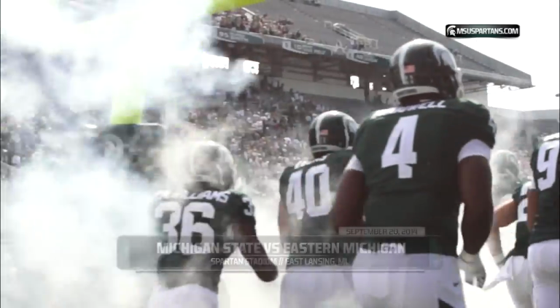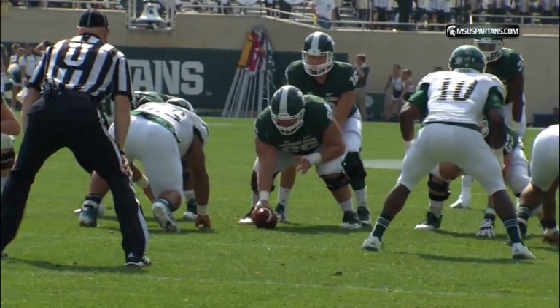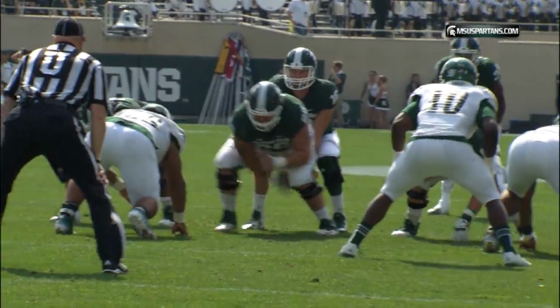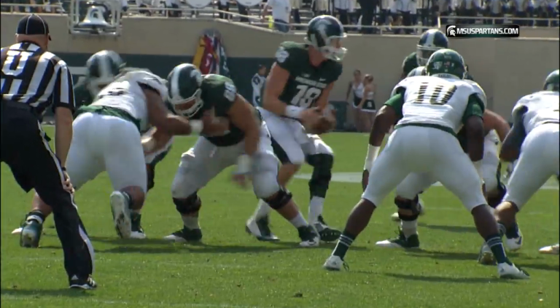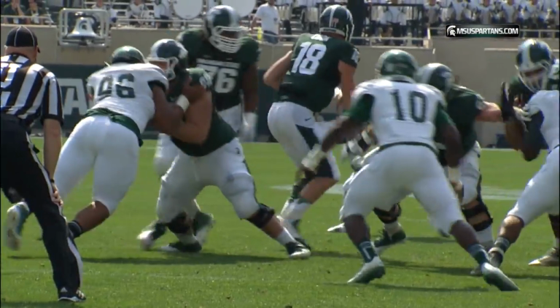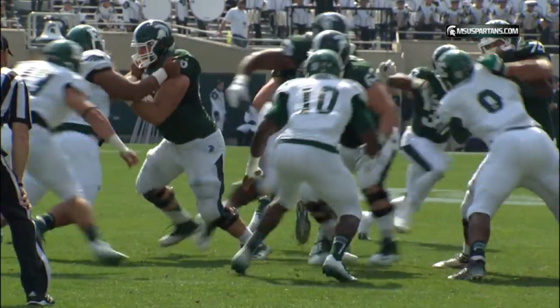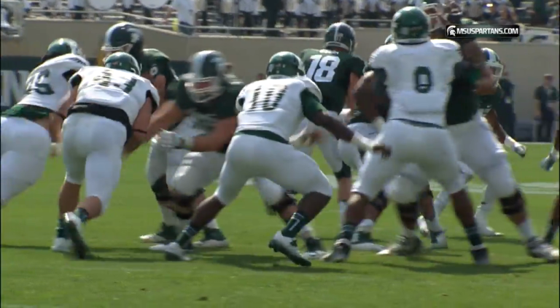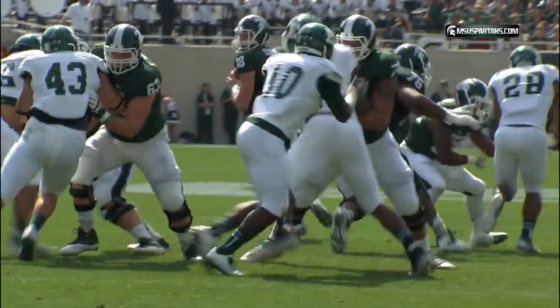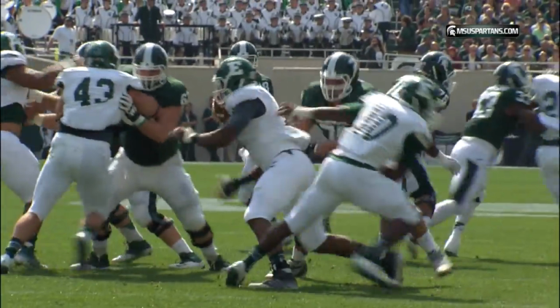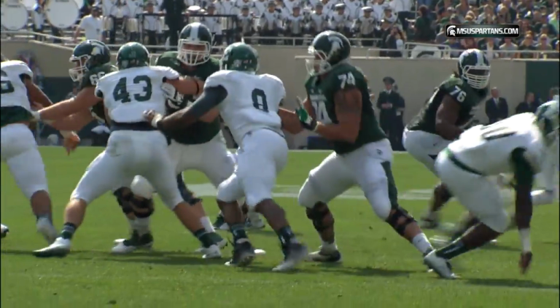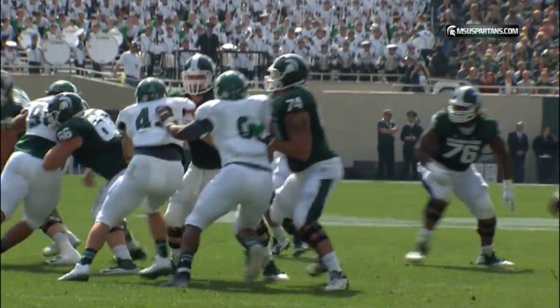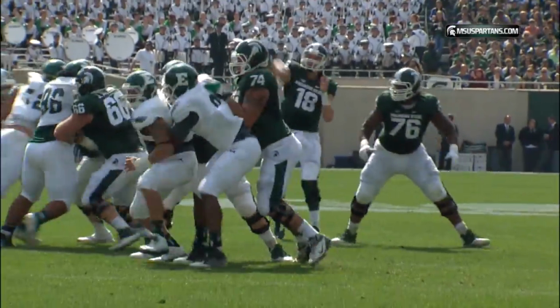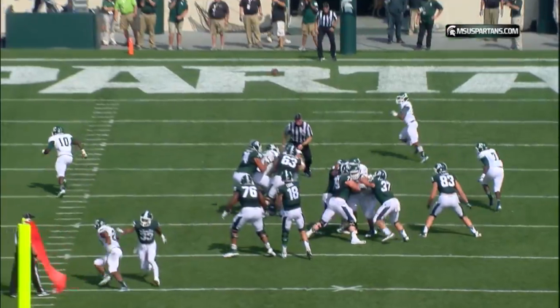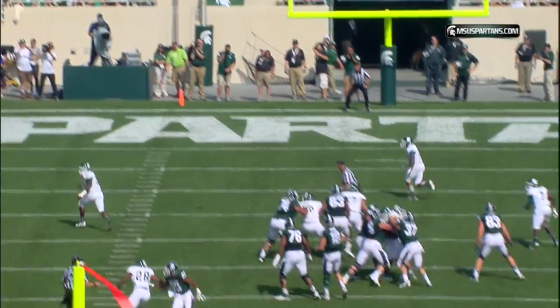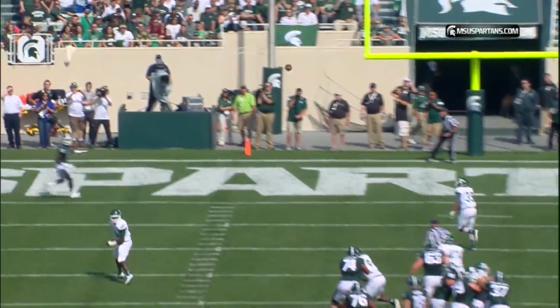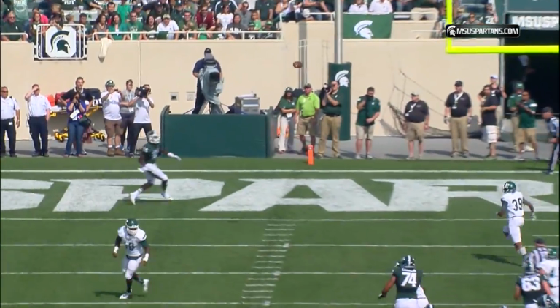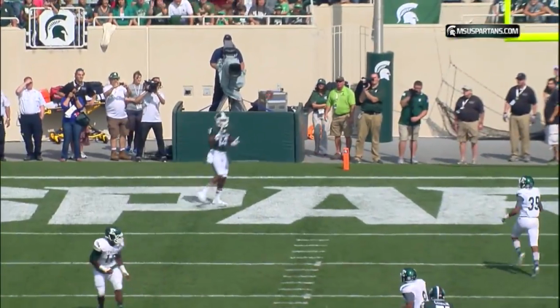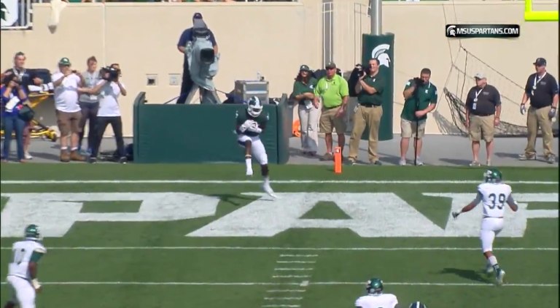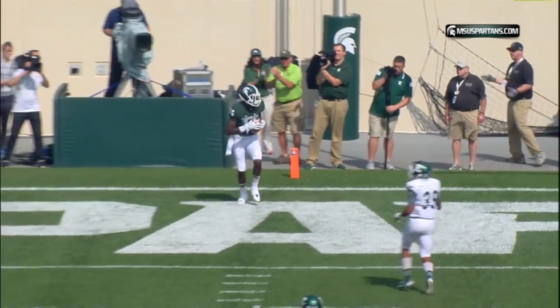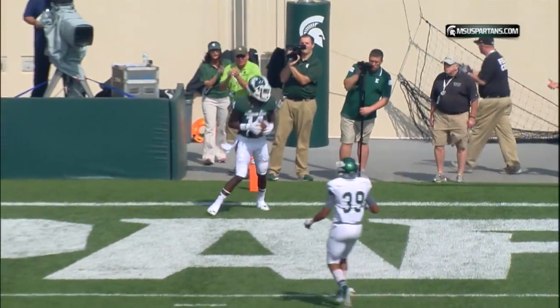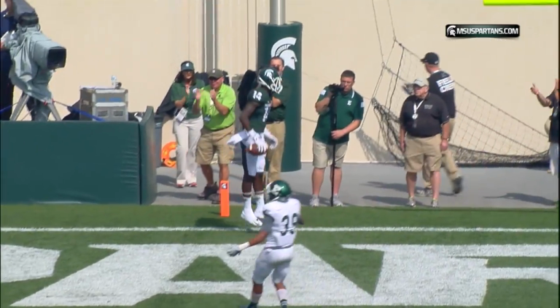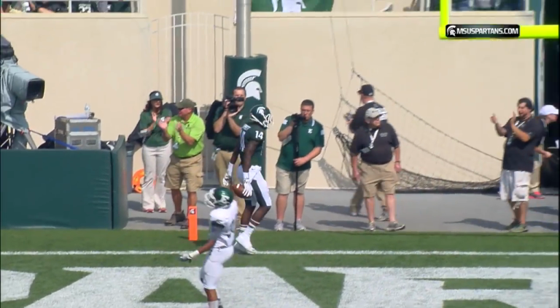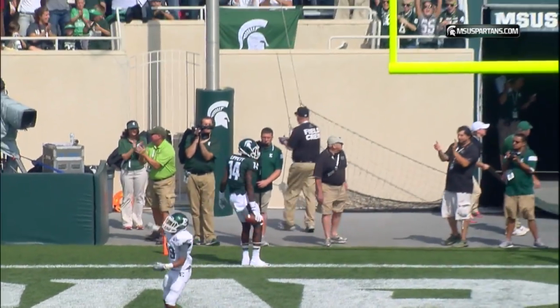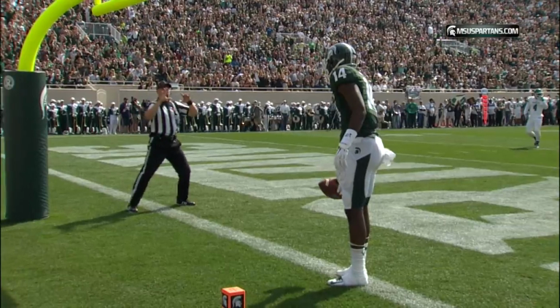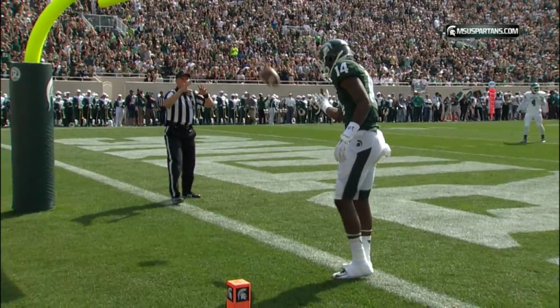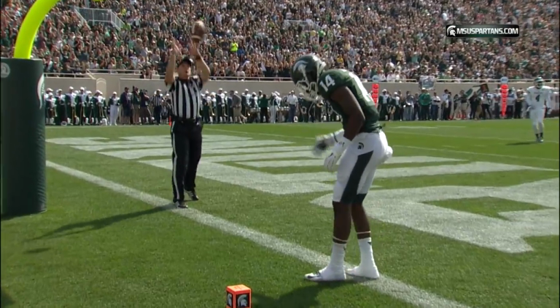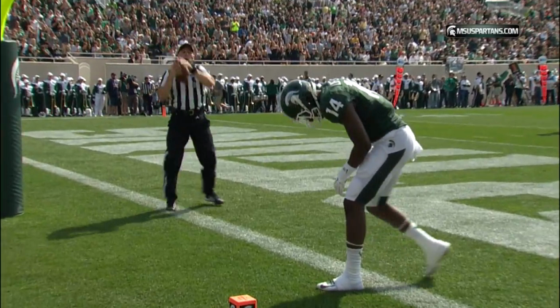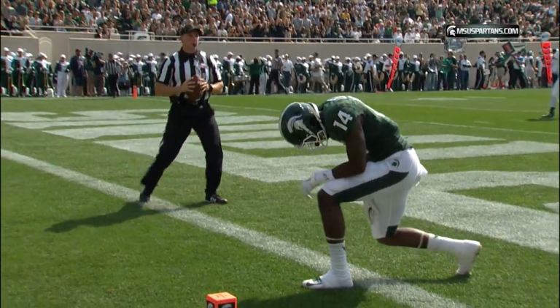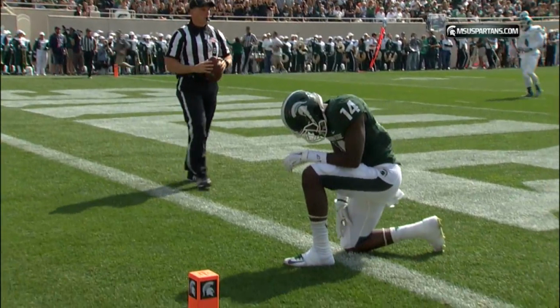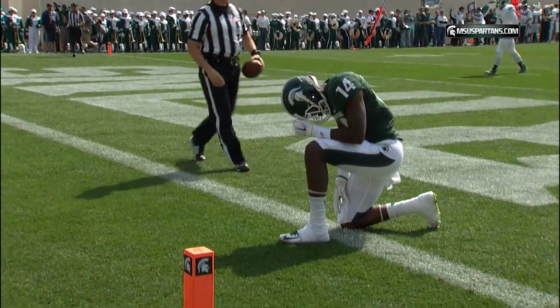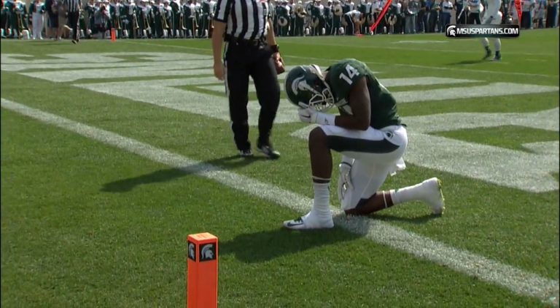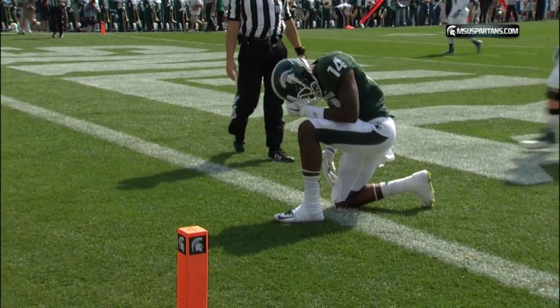Keith Mumphrey right to left, Connor Cook under center, play fake, steps back deep in the pocket, throws over the middle into the end zone — caught! Tony Lippitt, touchdown MSU!